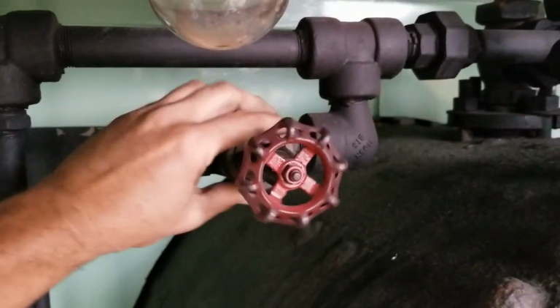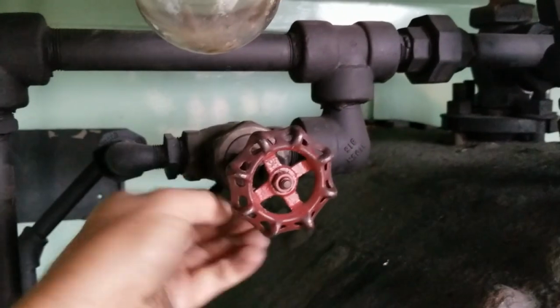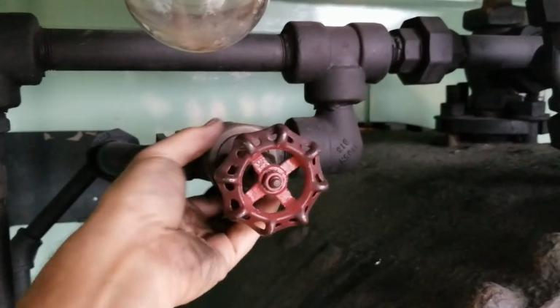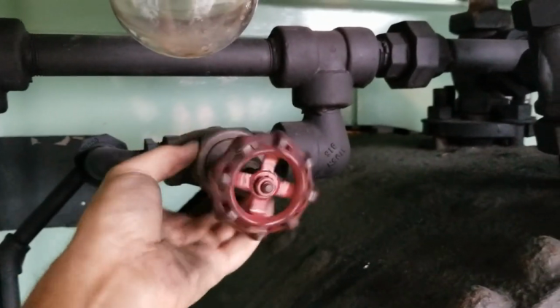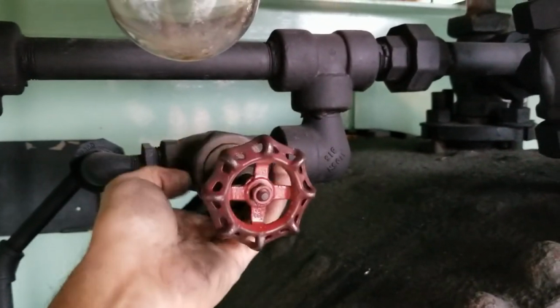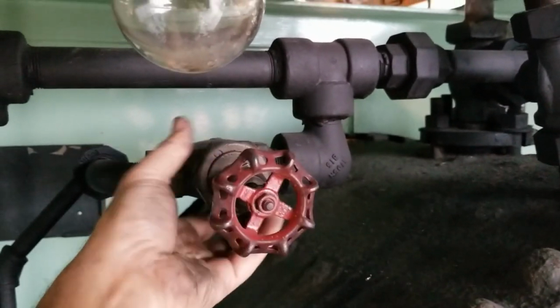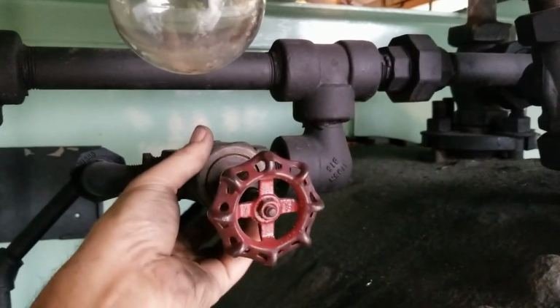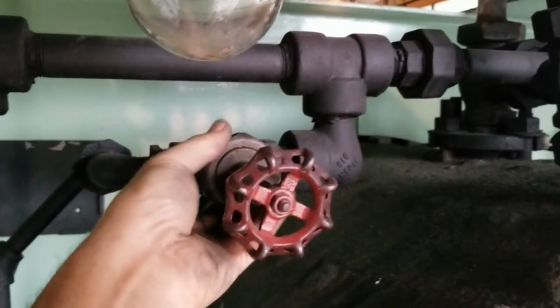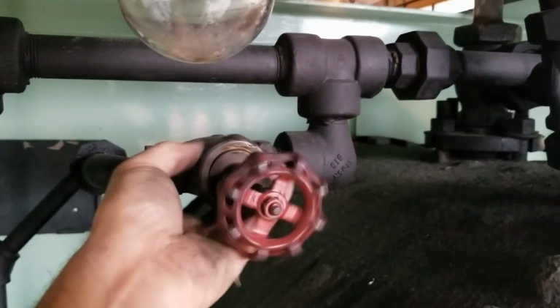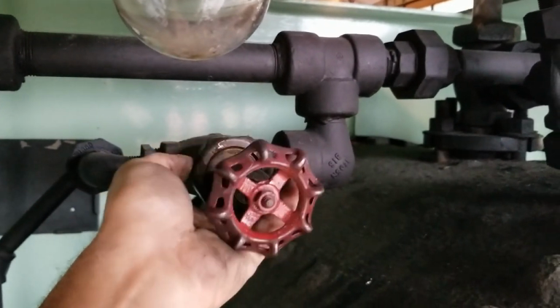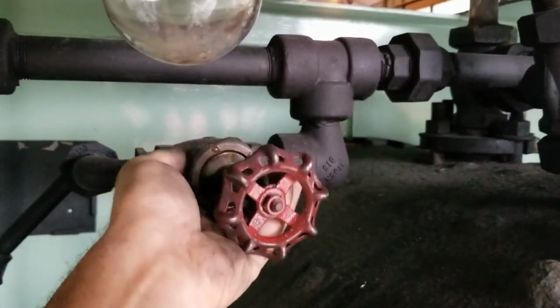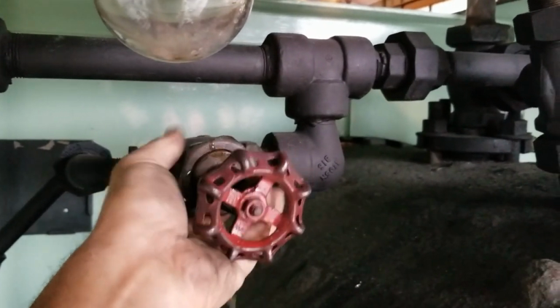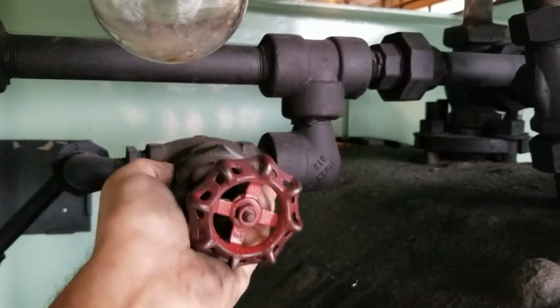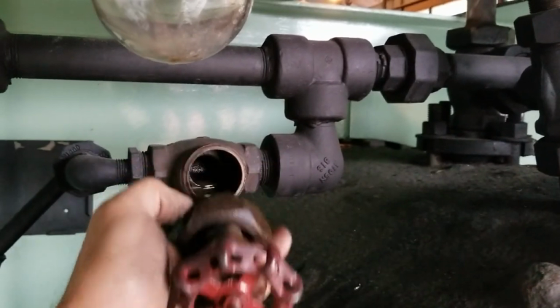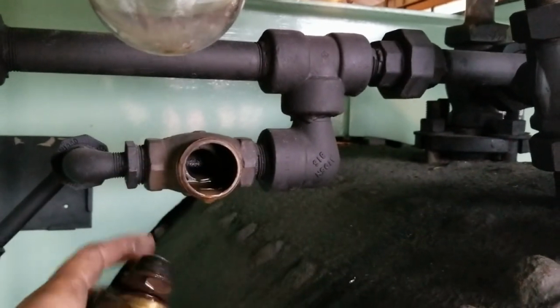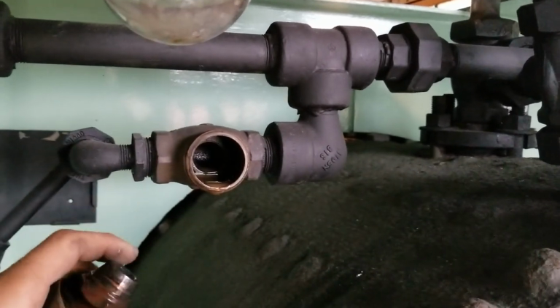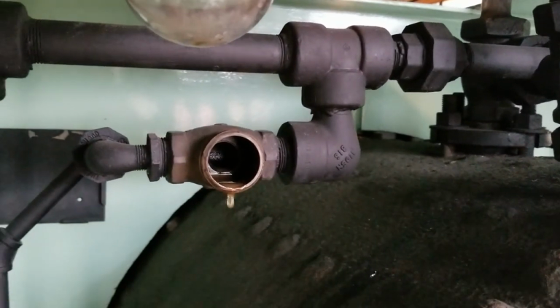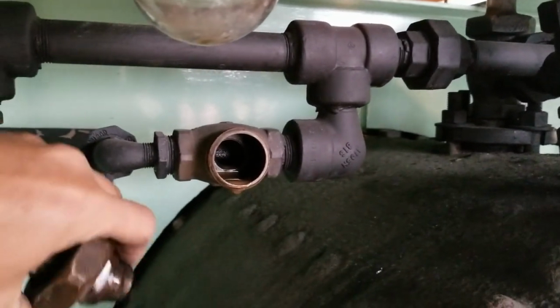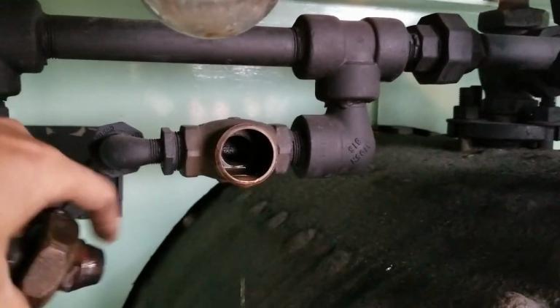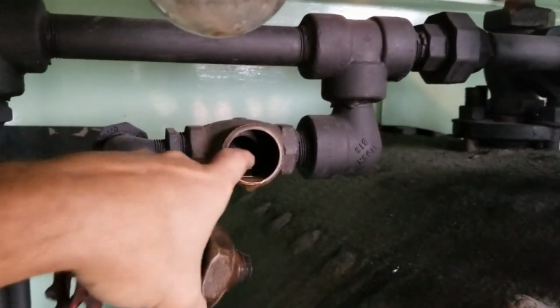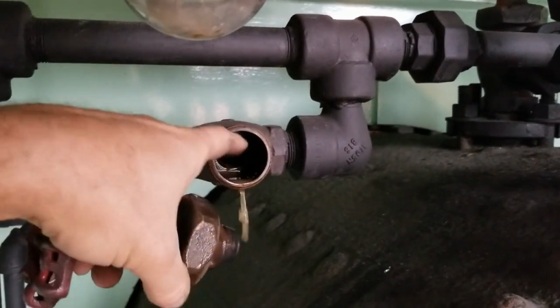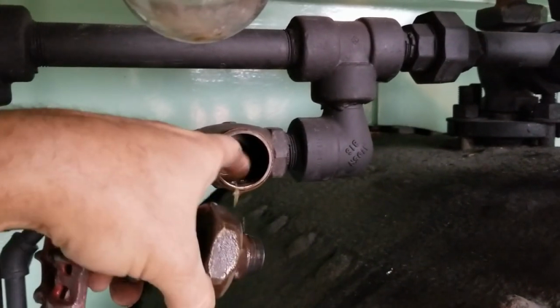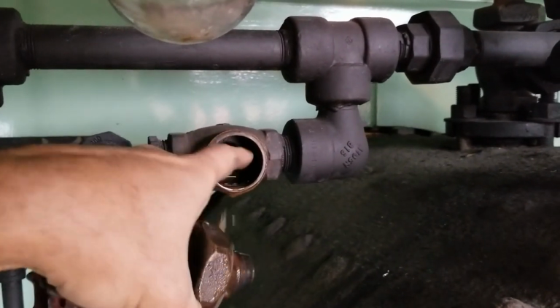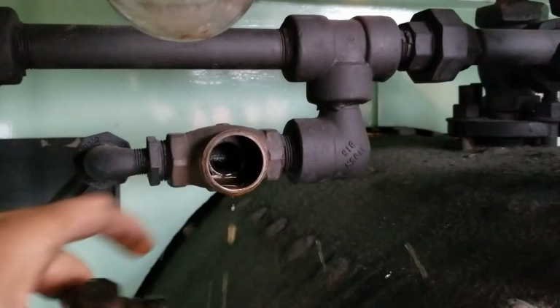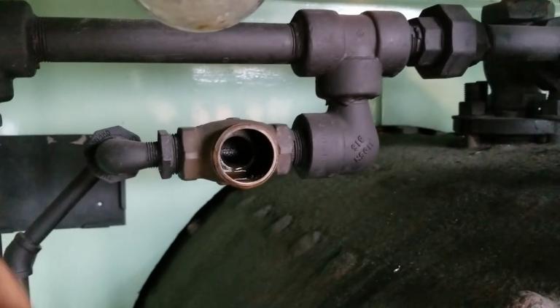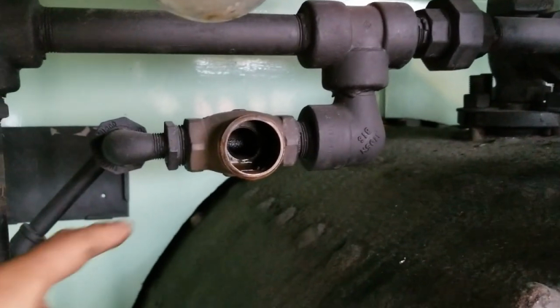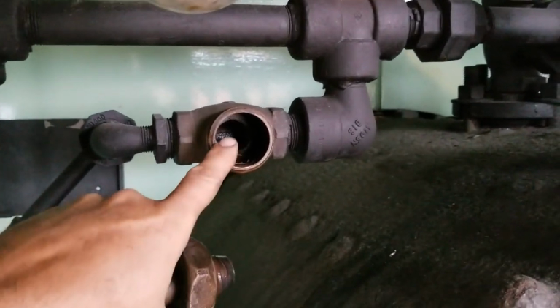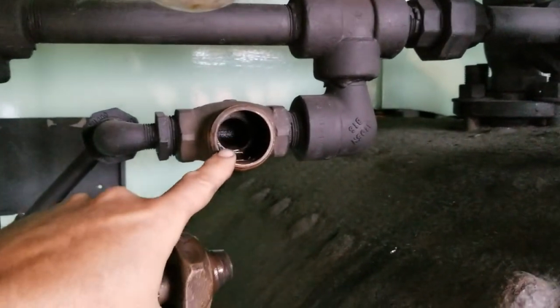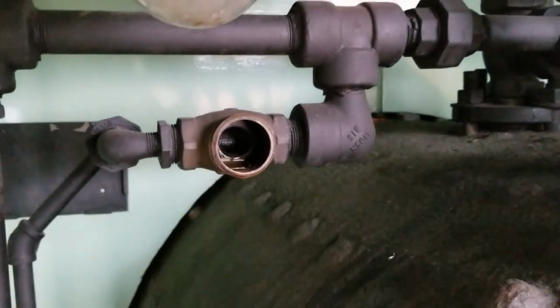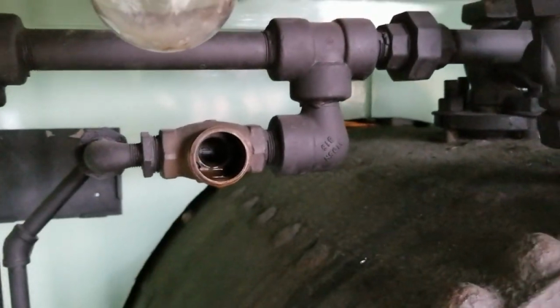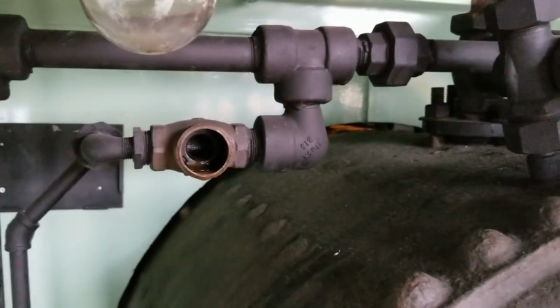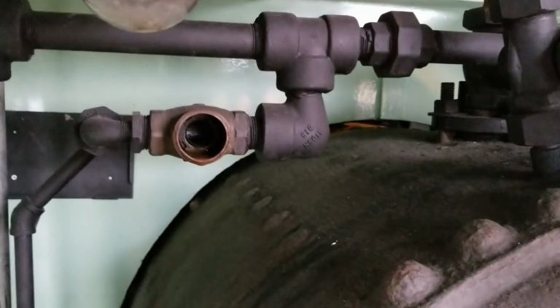What we also do is take all the valves apart. See all that water in there? You take the valves apart, get all that water out — that would freeze if these weren't taken off.